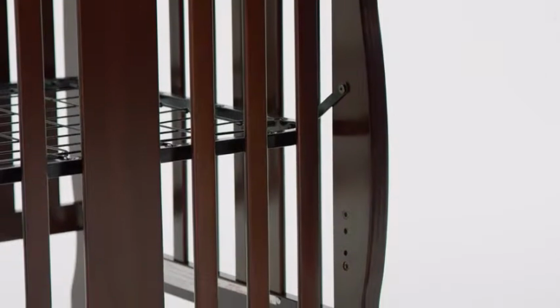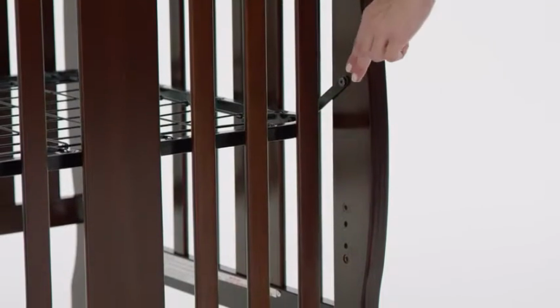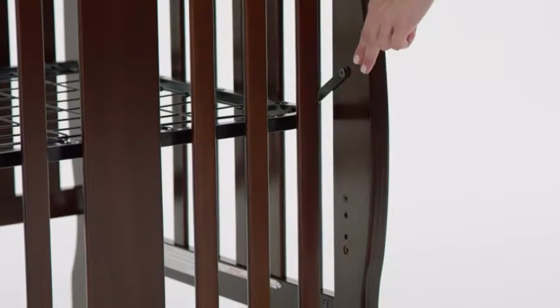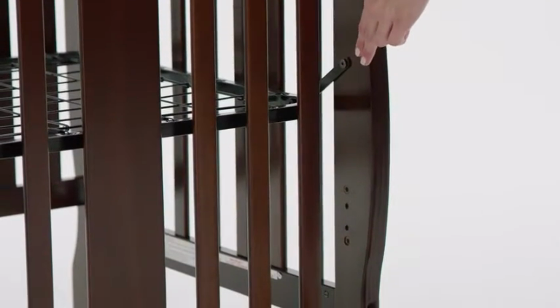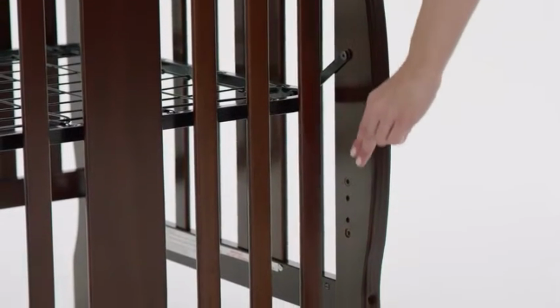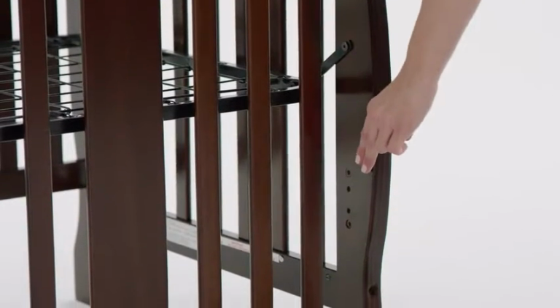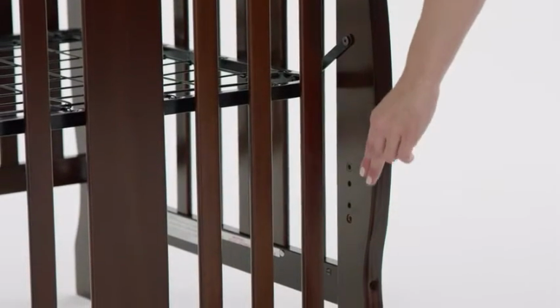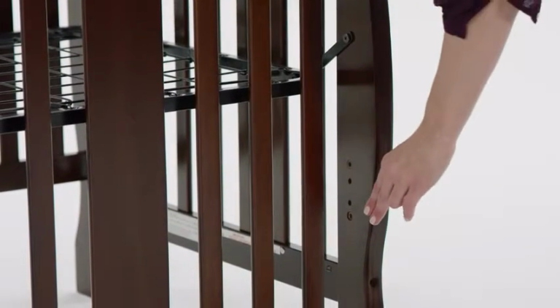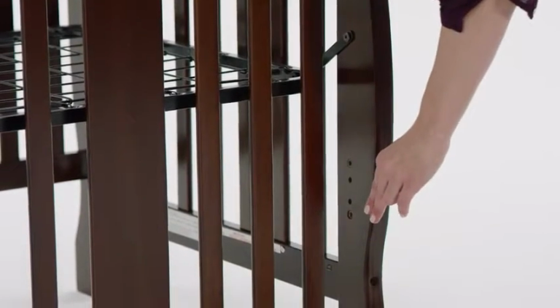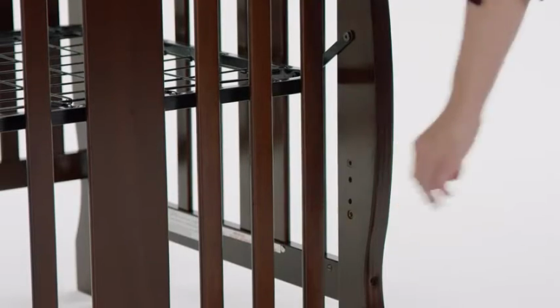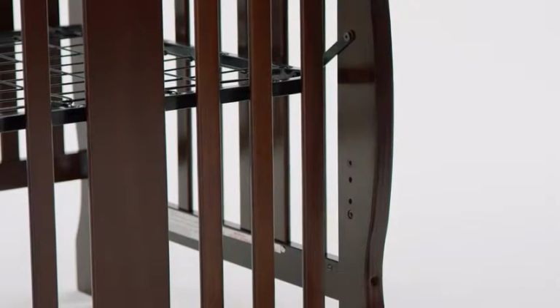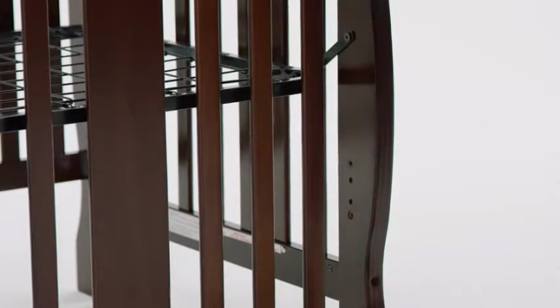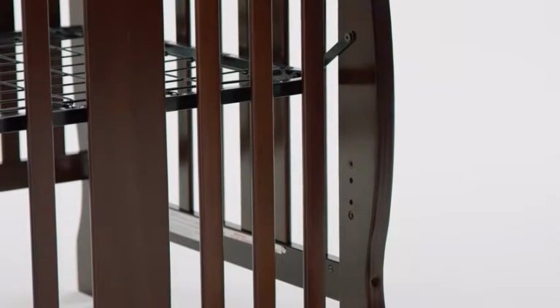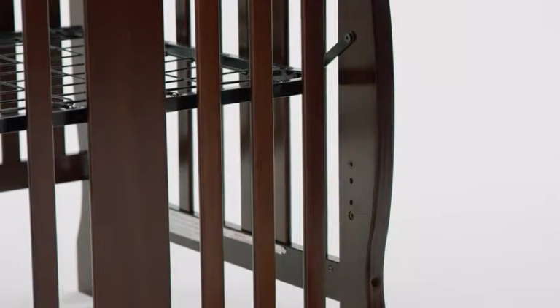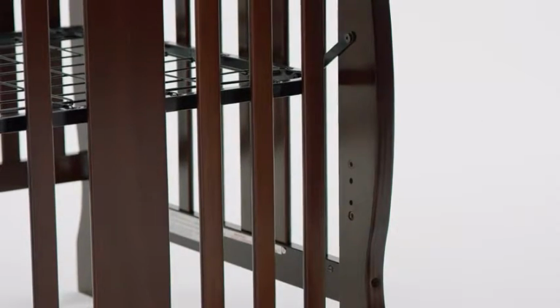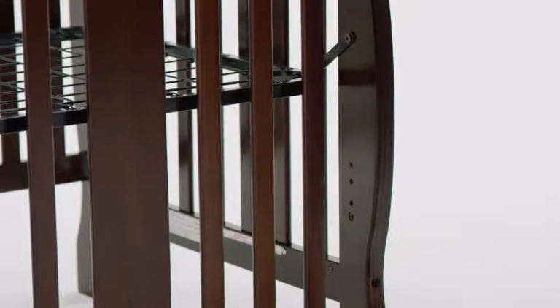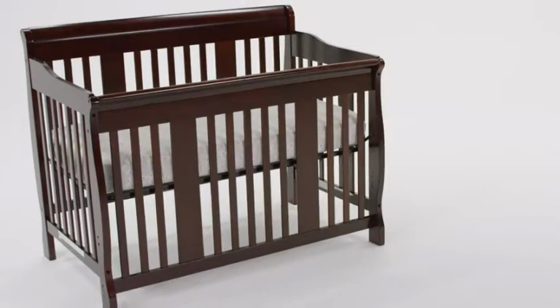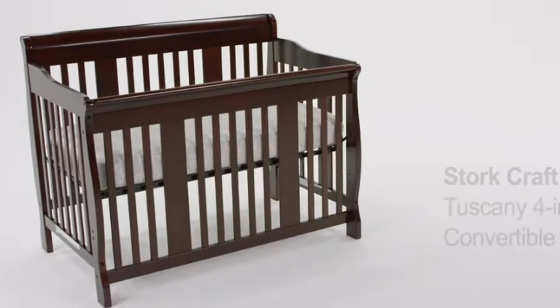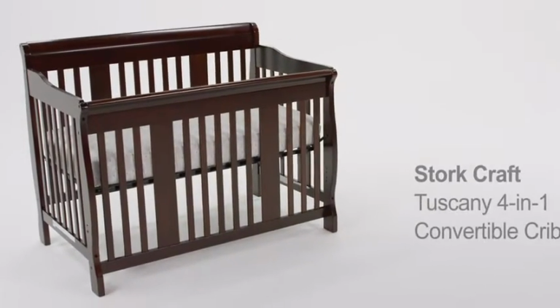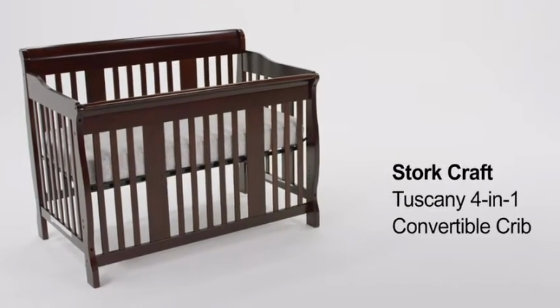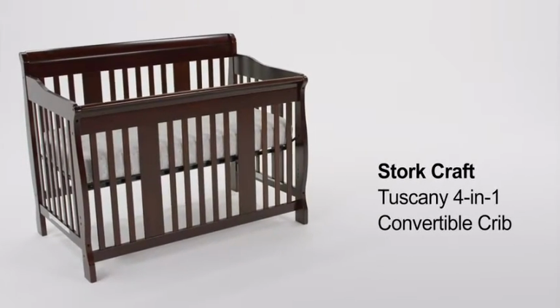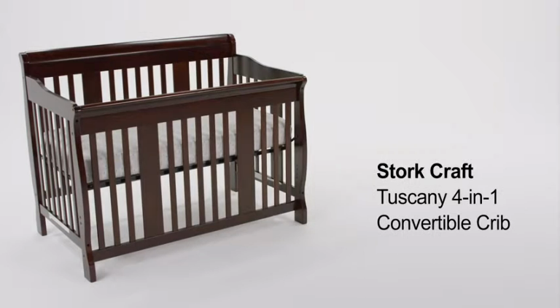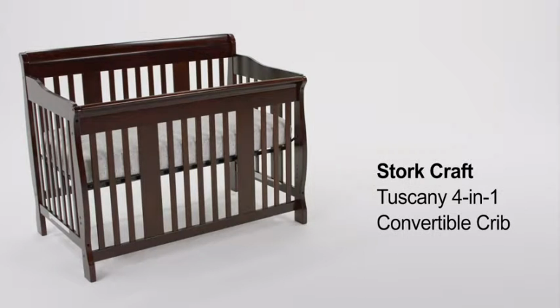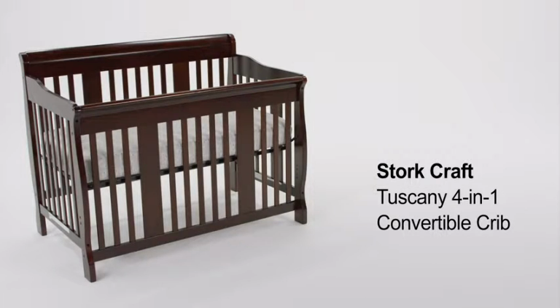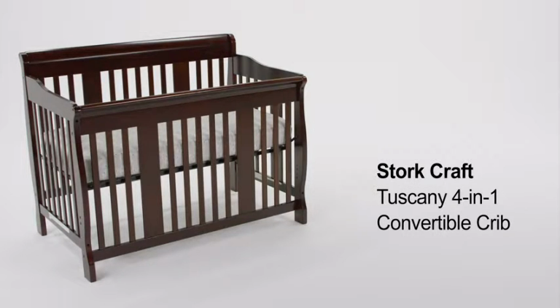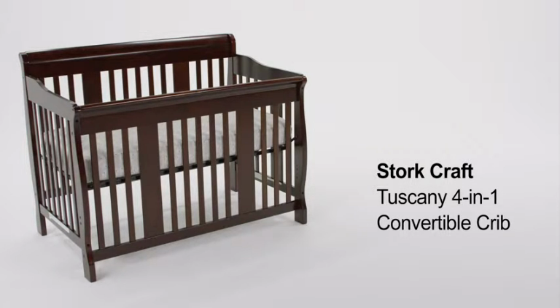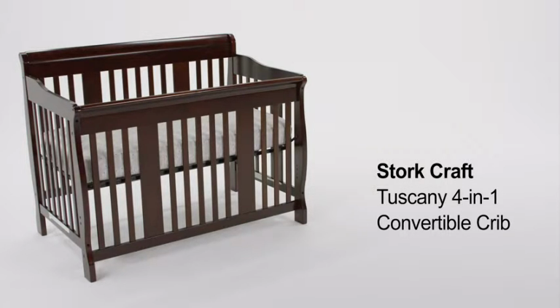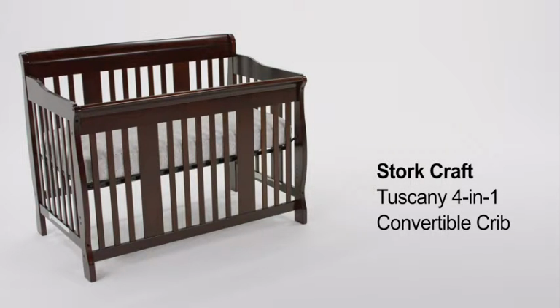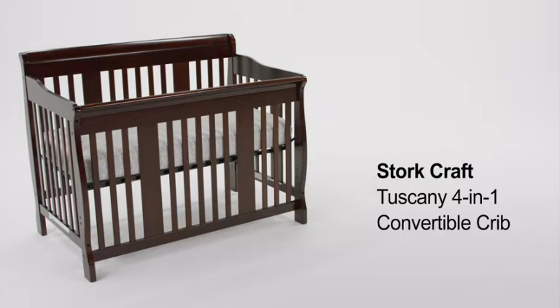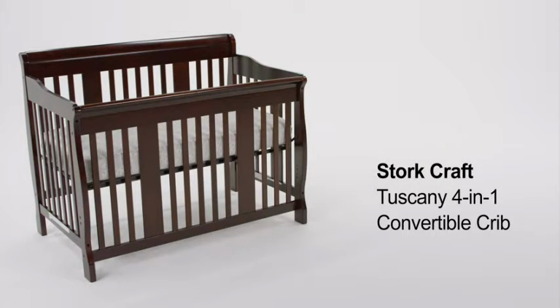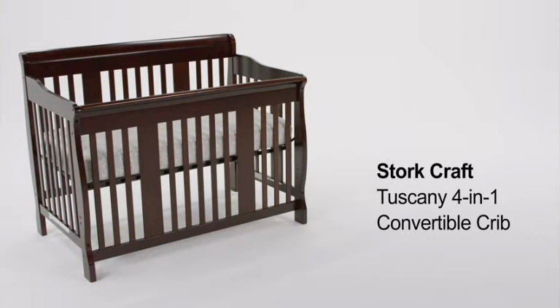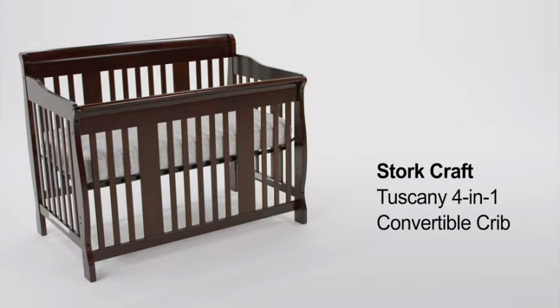The mattress is adjustable to three heights so you can find what's best for you and your baby. The Stork Craft Tuscany 4-in-1 Convertible Crib will last for many years to come.